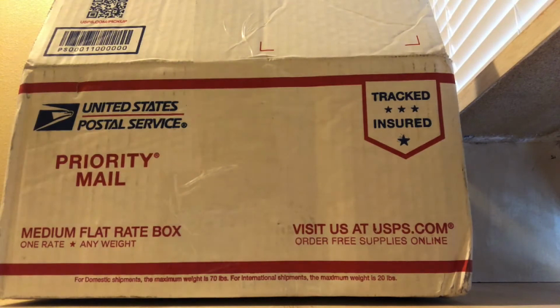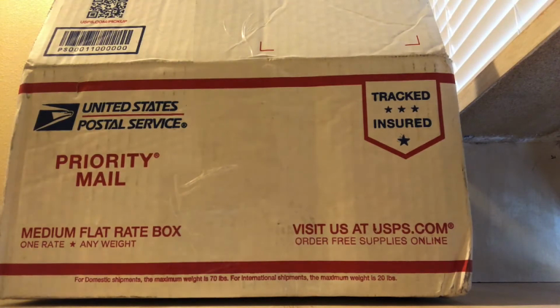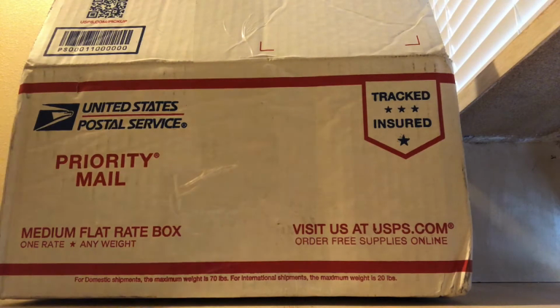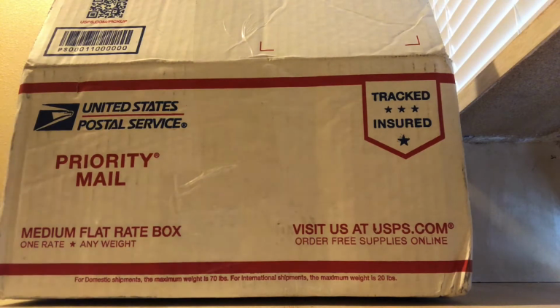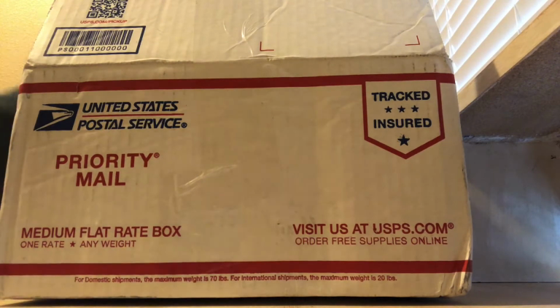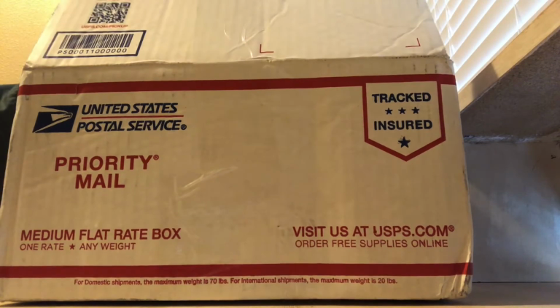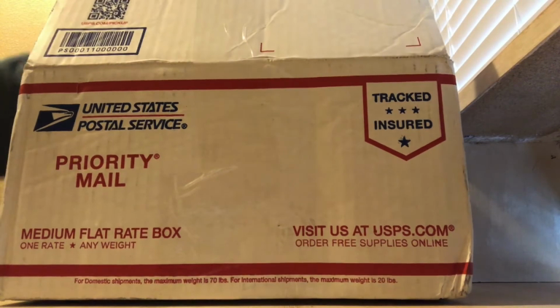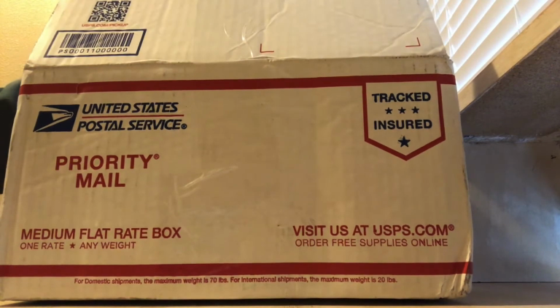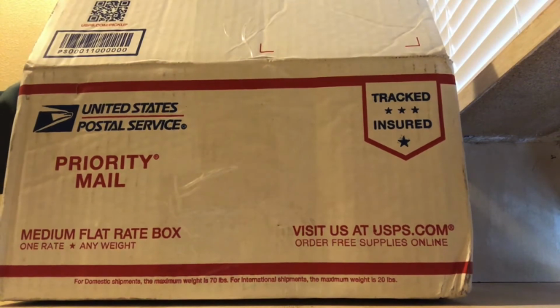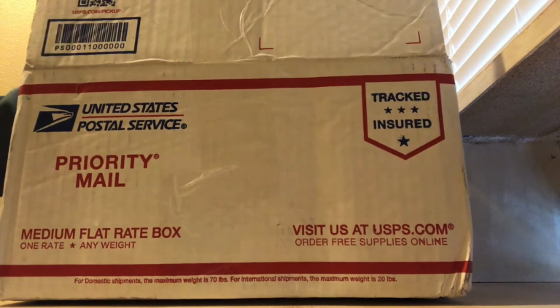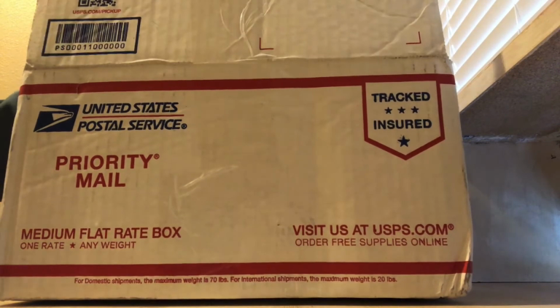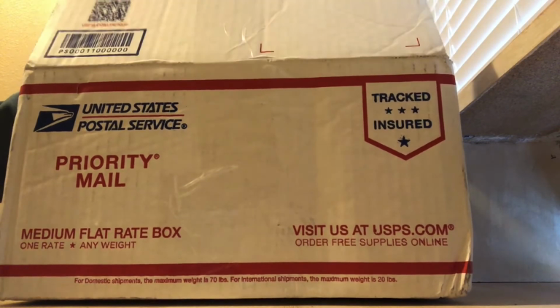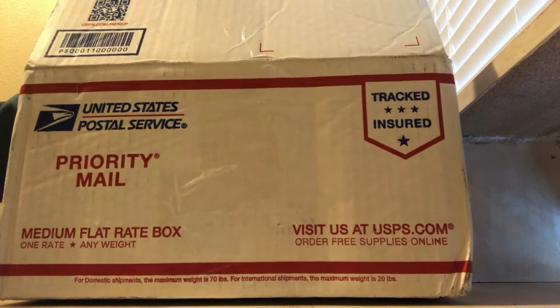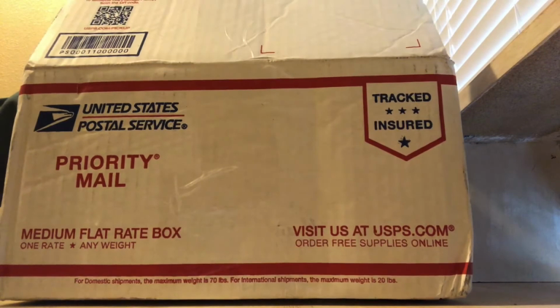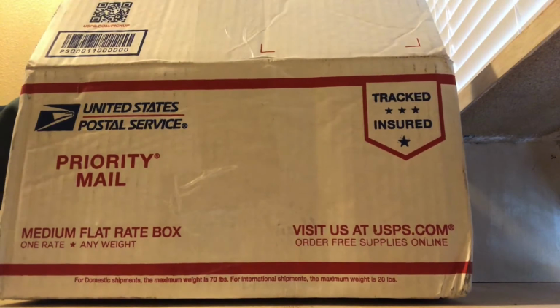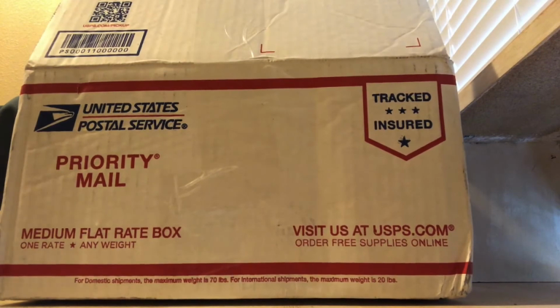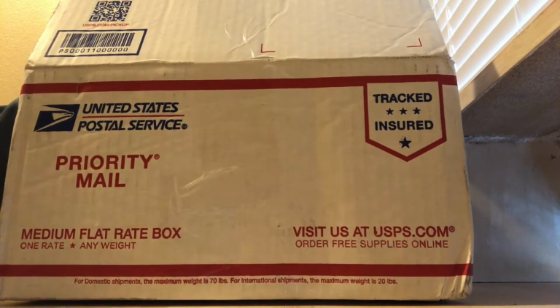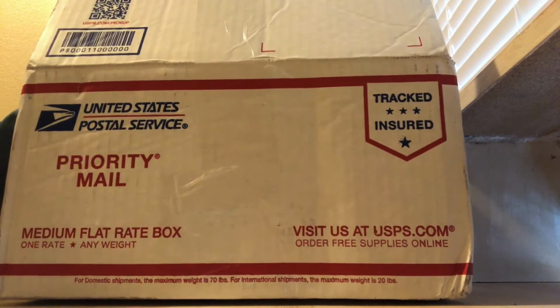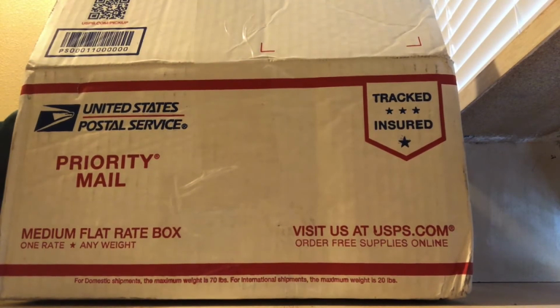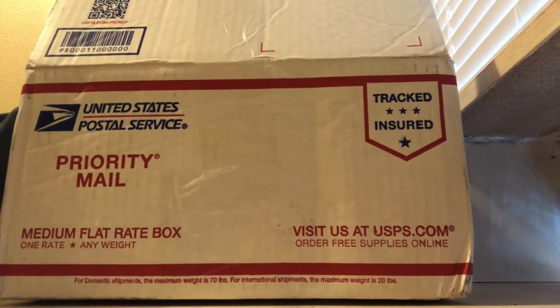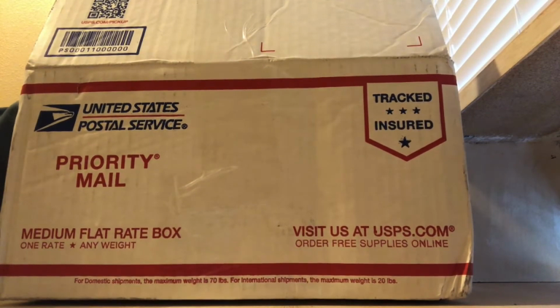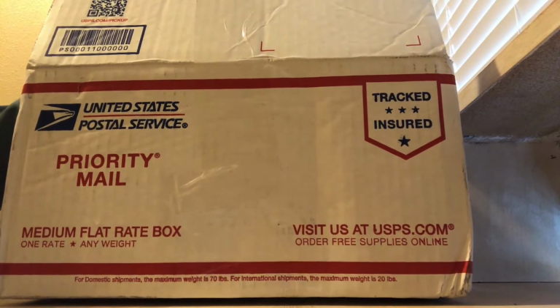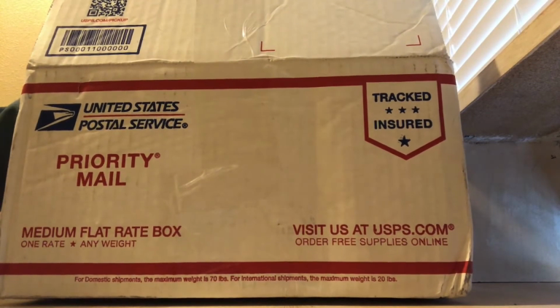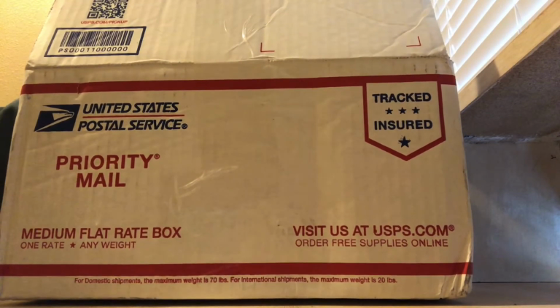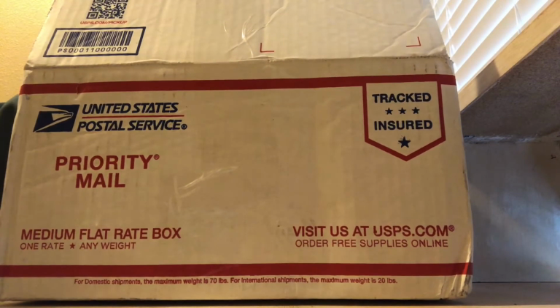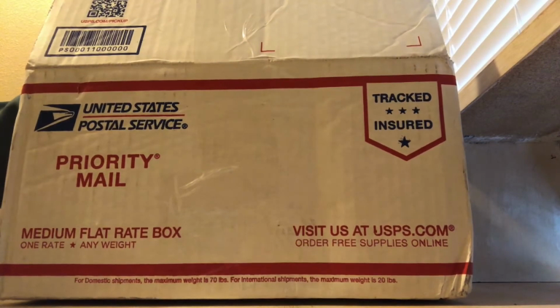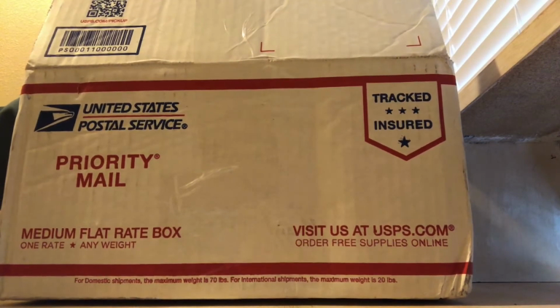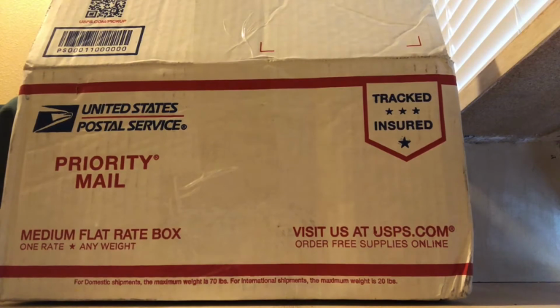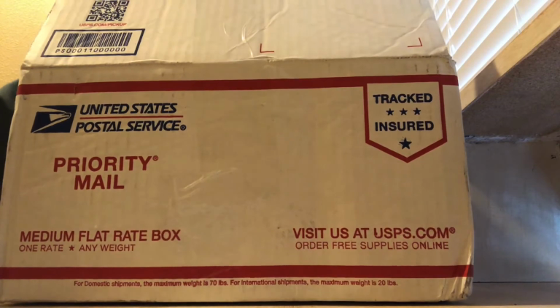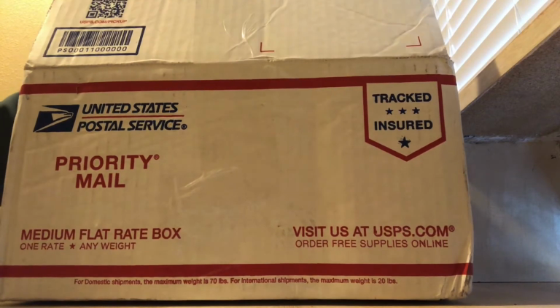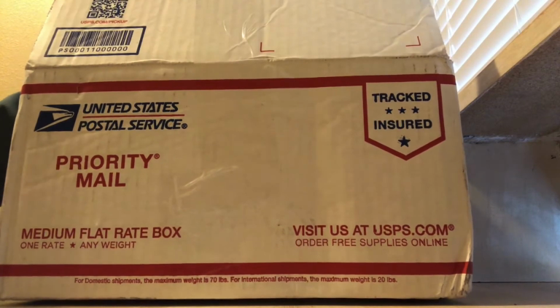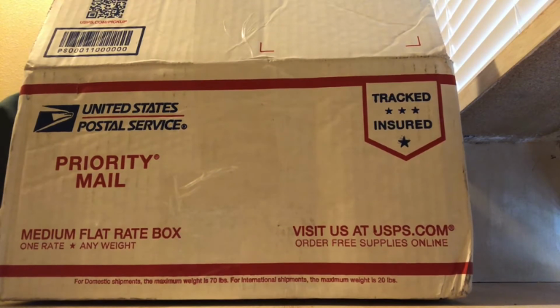This video is an unboxing of three alarms that I just ordered on eBay on the 8th. Today is the 12th, so really fast shipping. I think it's from Washington, so that's pretty impressive.